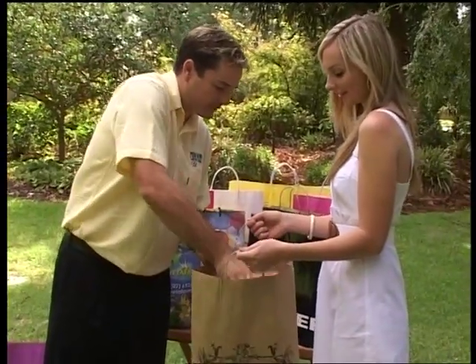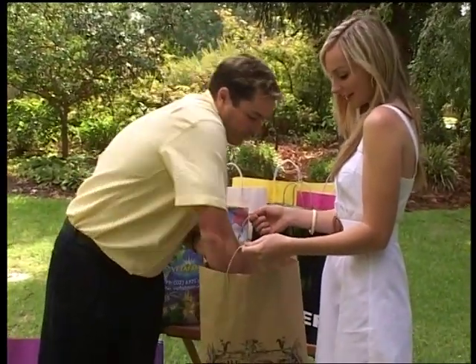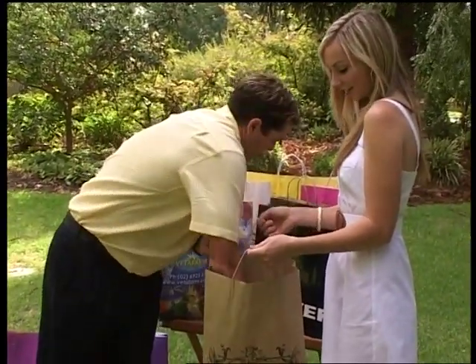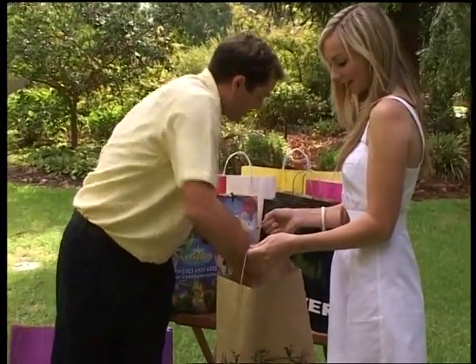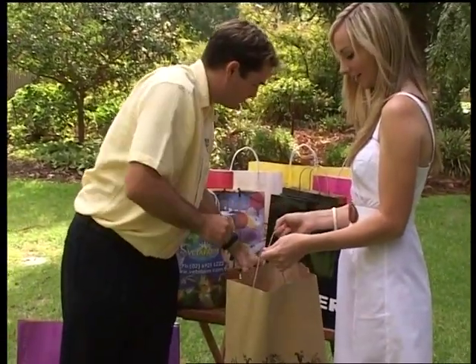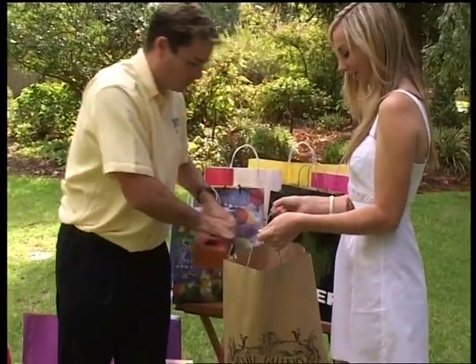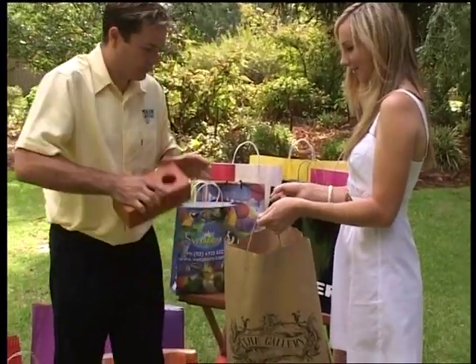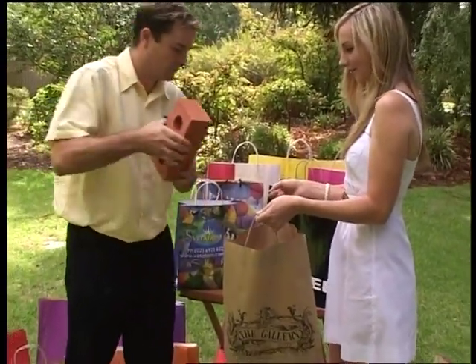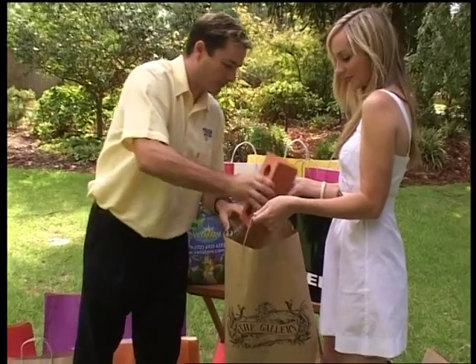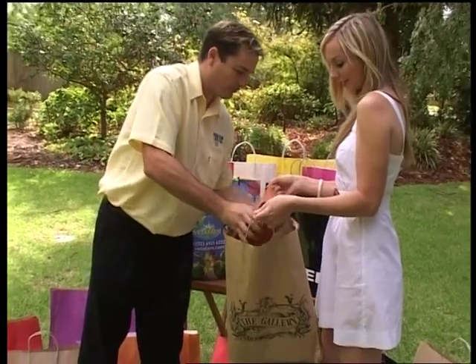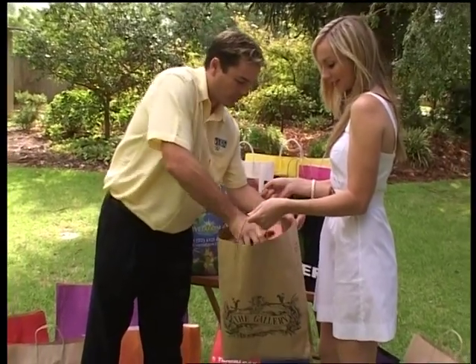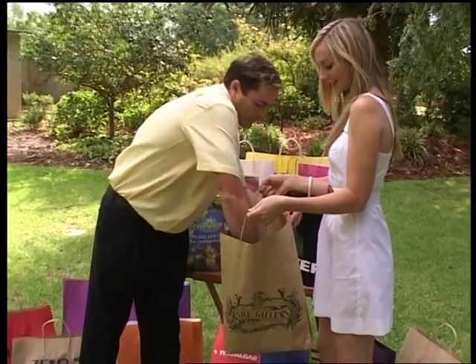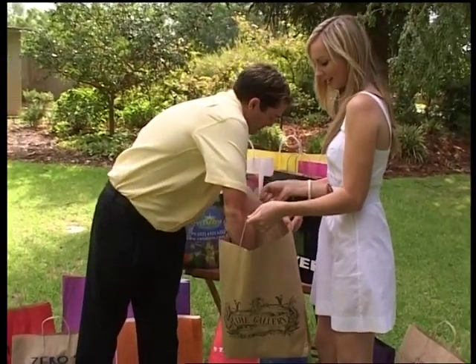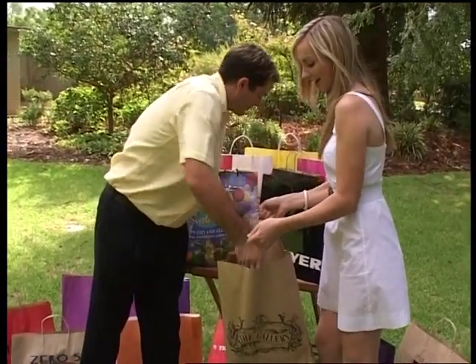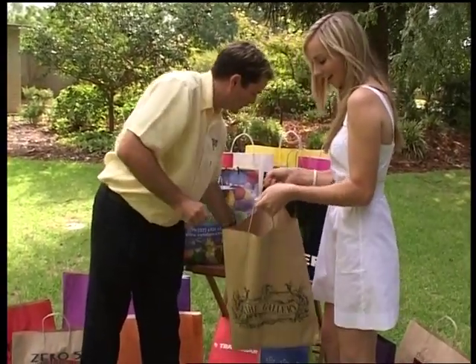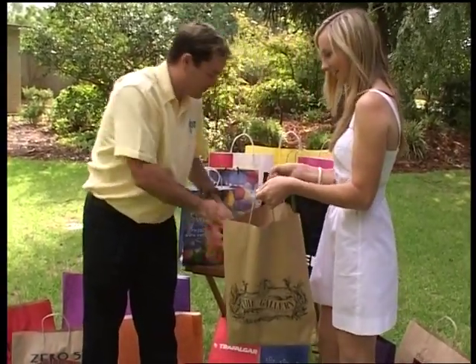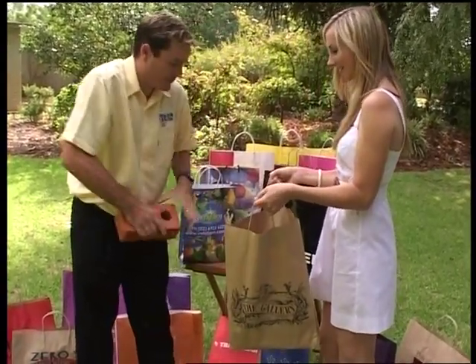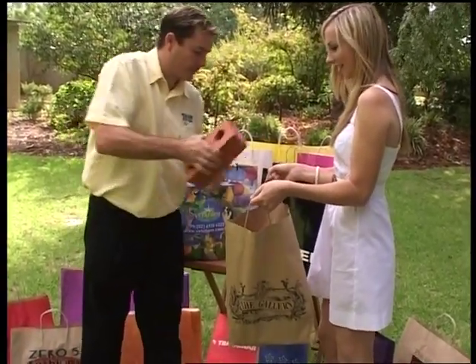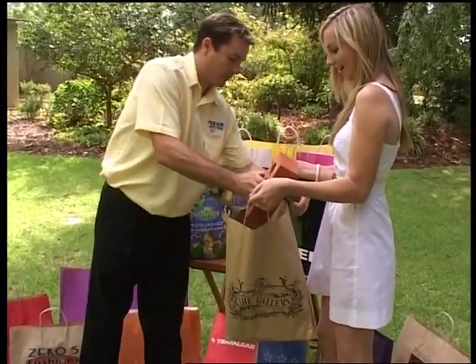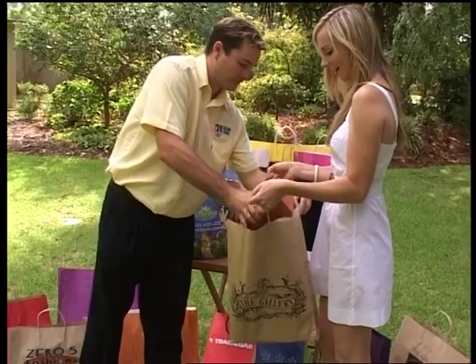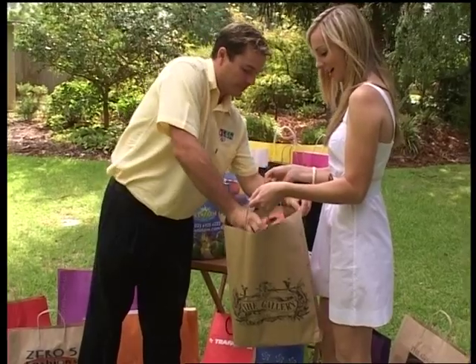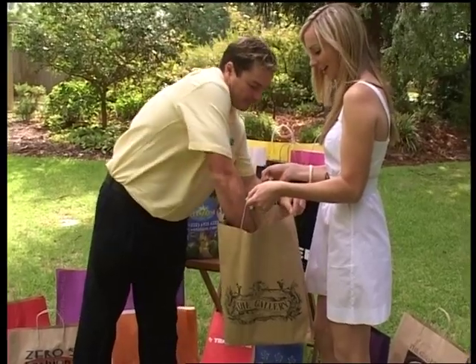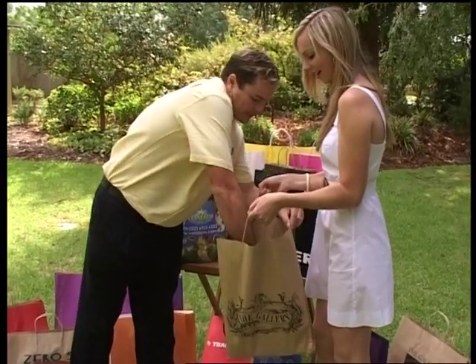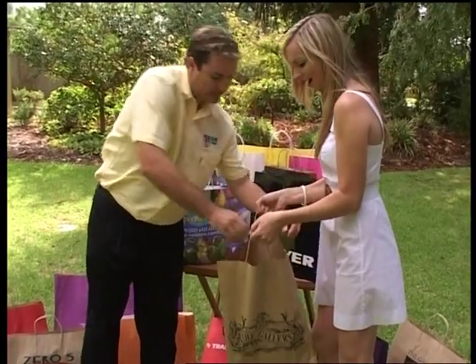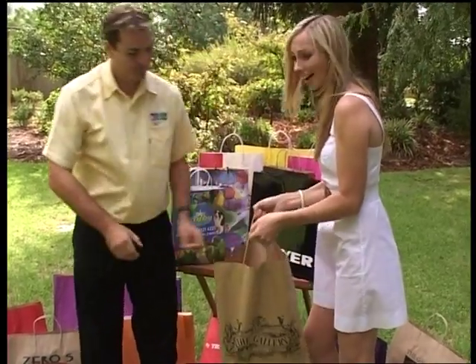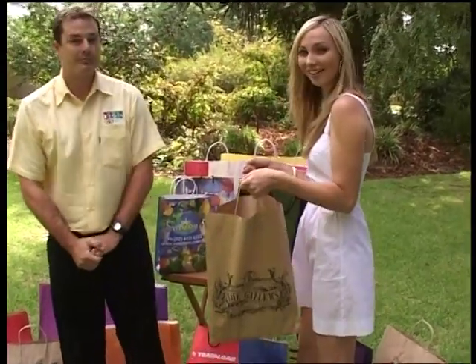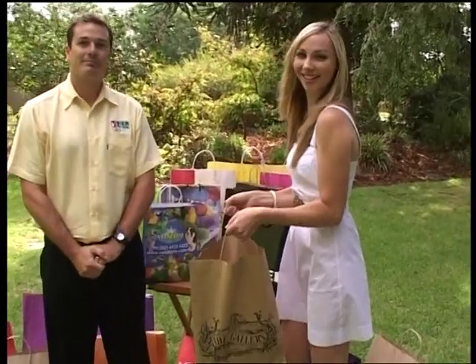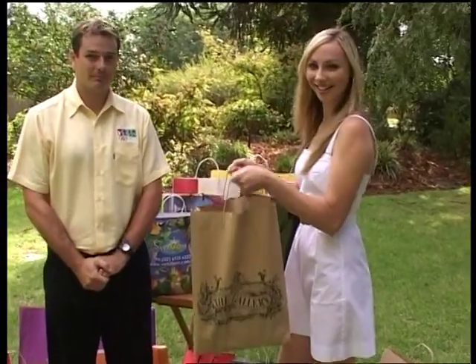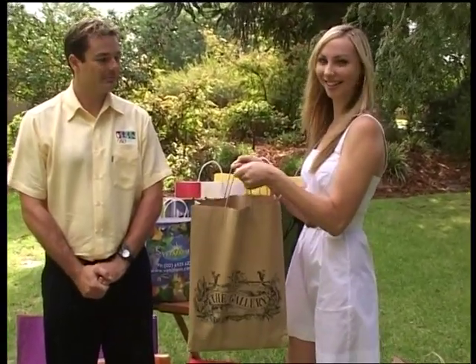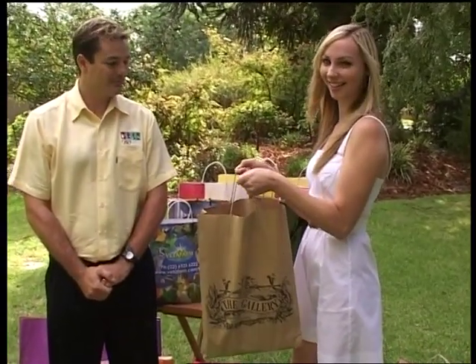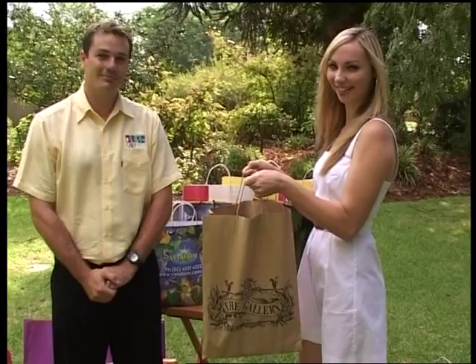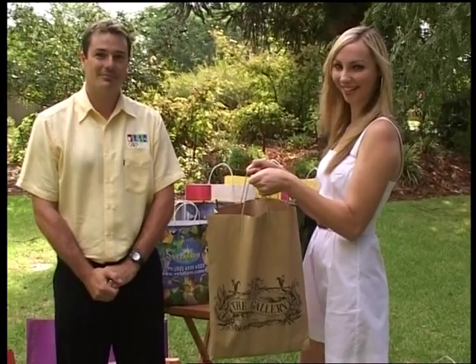If you still have reservations about the strength of our paper bags, then watch as we place into a medium-sized paper bag three house bricks weighing three kilograms each — a total of nine kilograms. Impressive, isn't it? This test should convince you of the superior quality of BD paper carry bags.